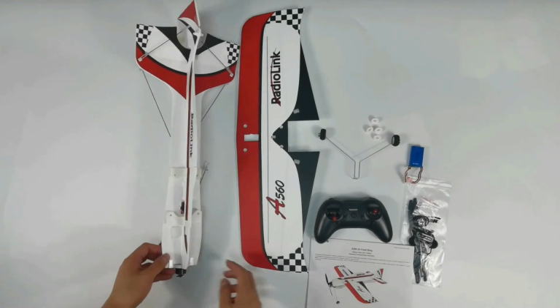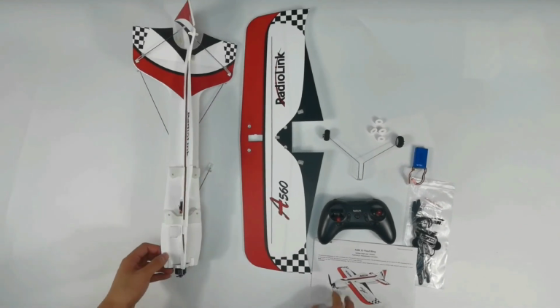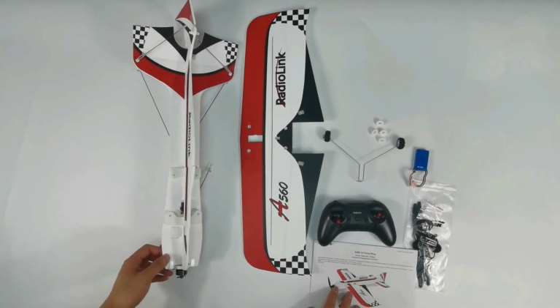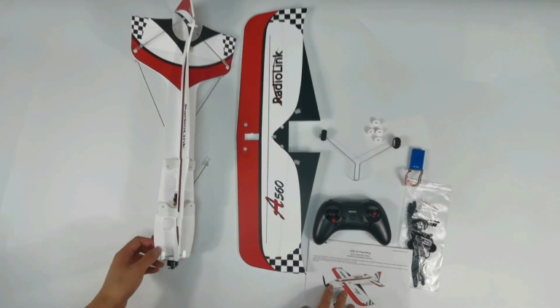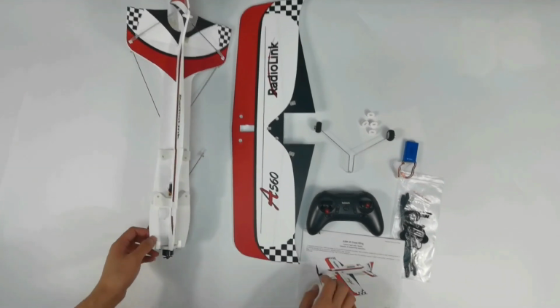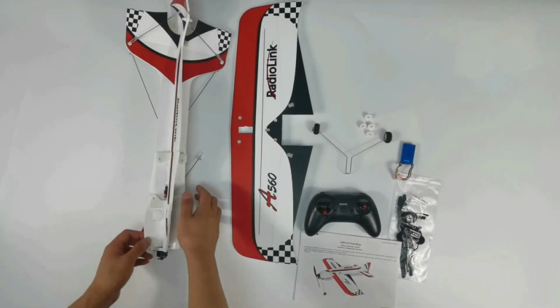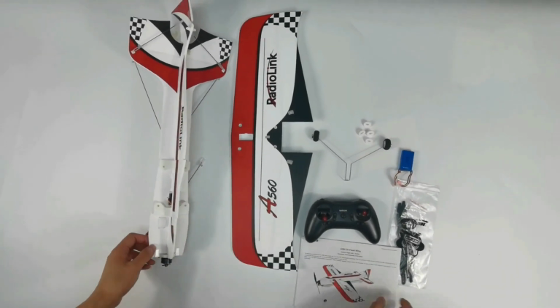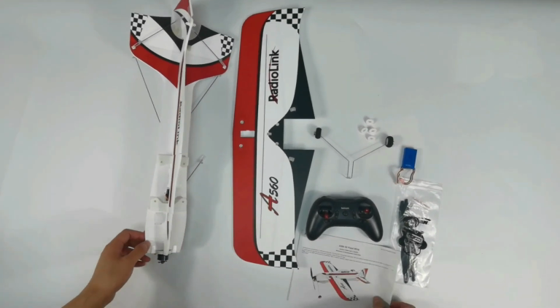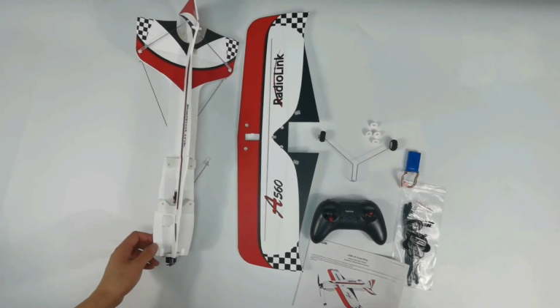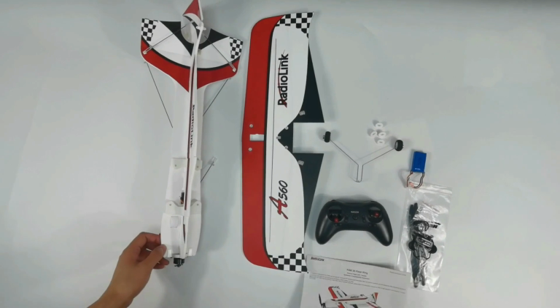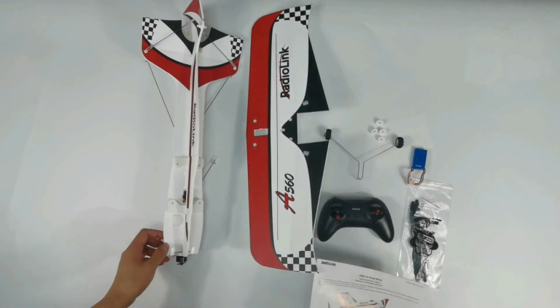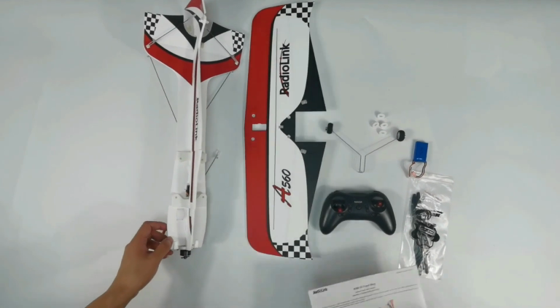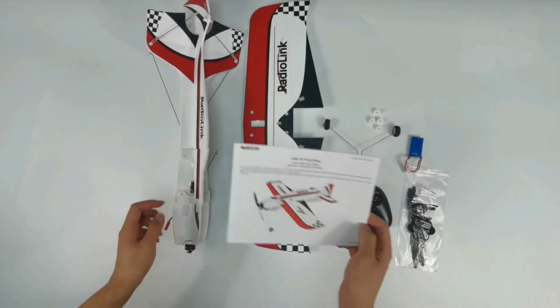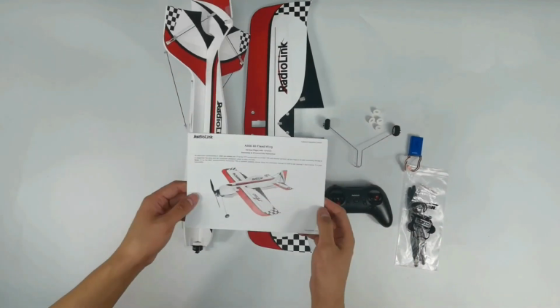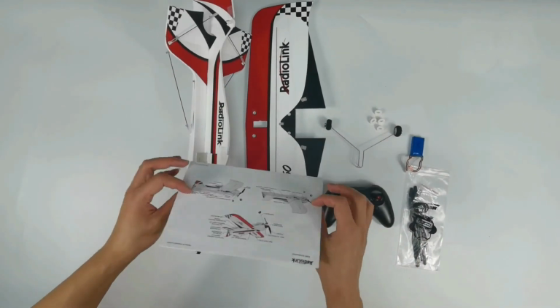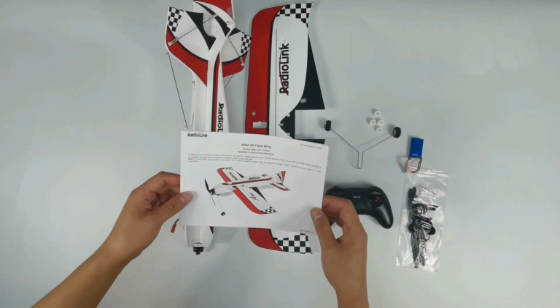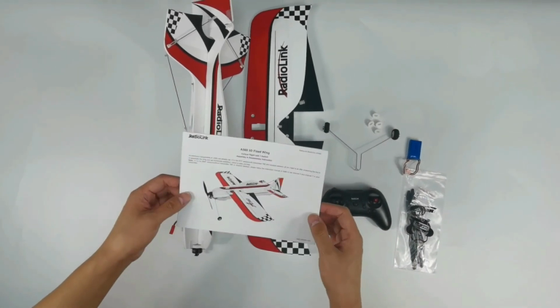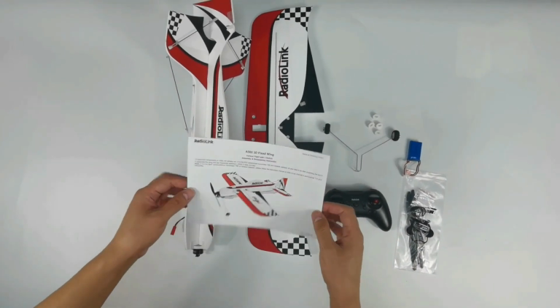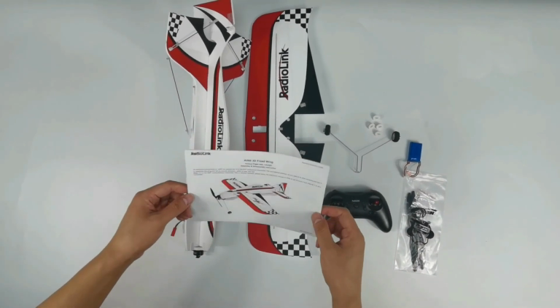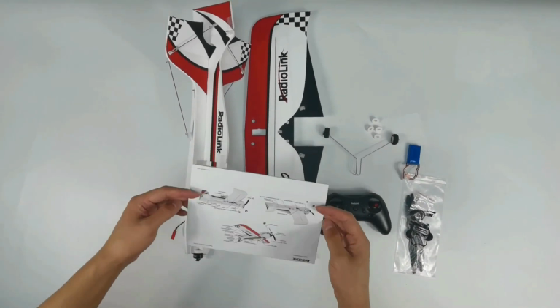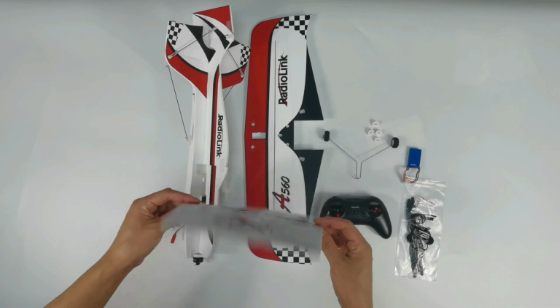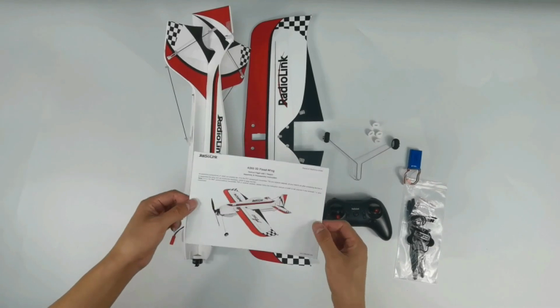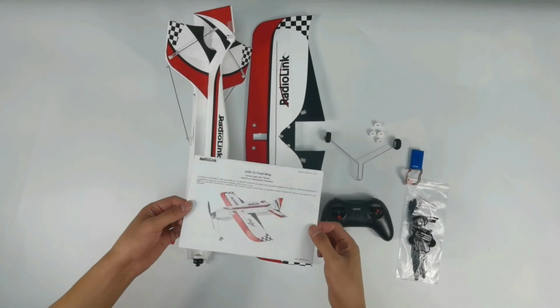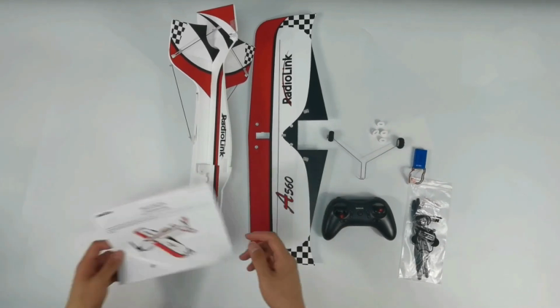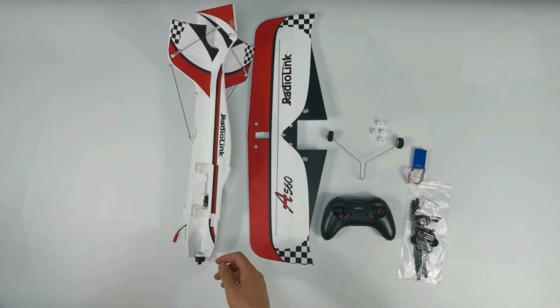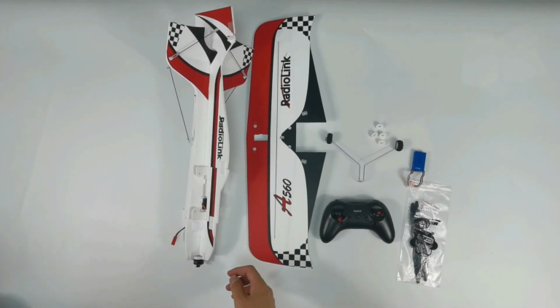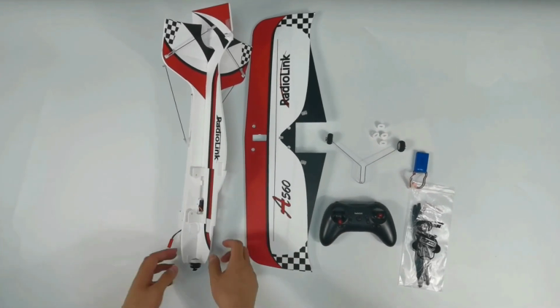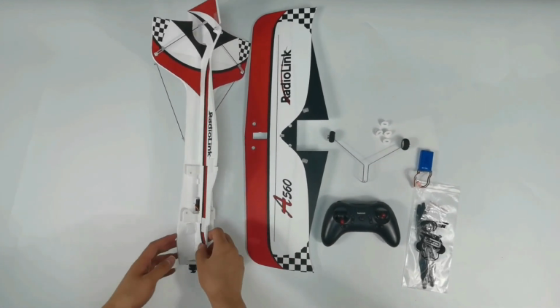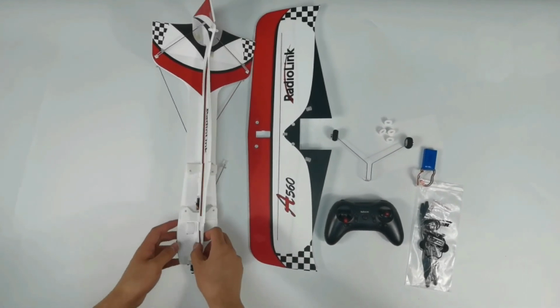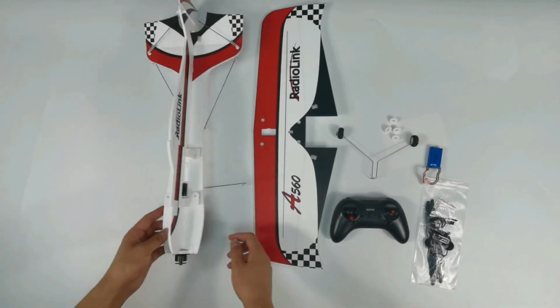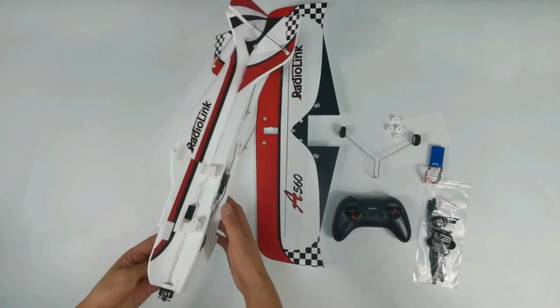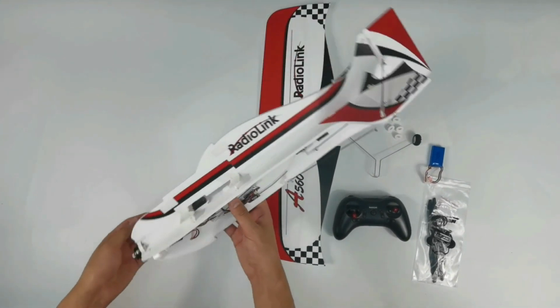Here are all the parts necessary for assembly. You can also refer to the assembly instruction which comes with the A560 for the assembly steps, and I will show the steps.